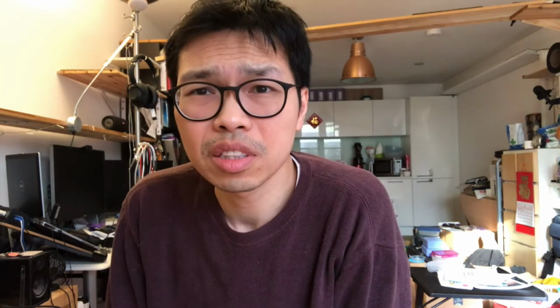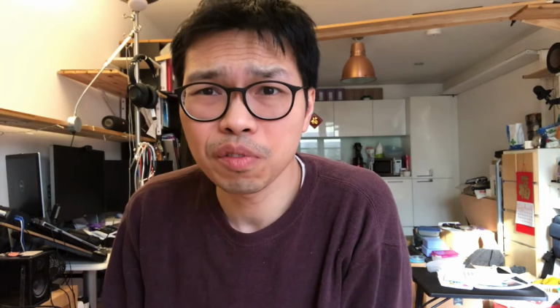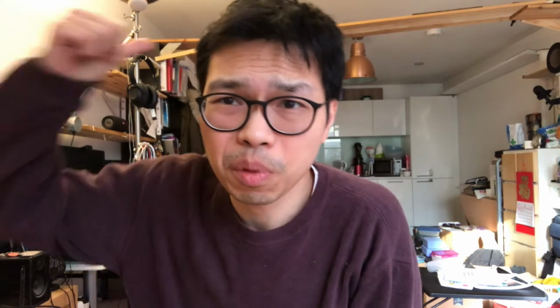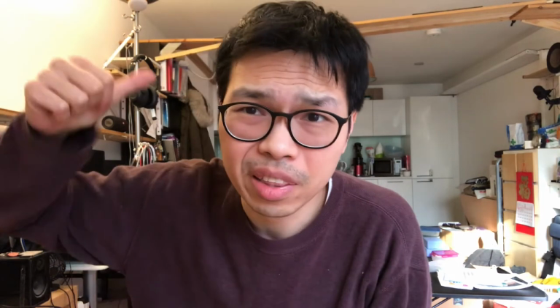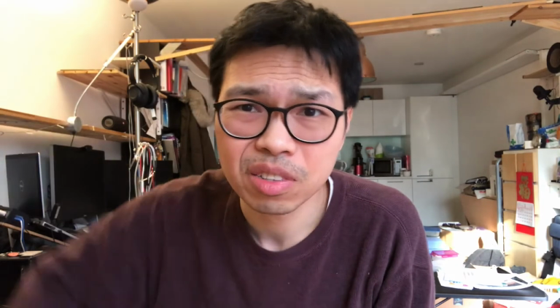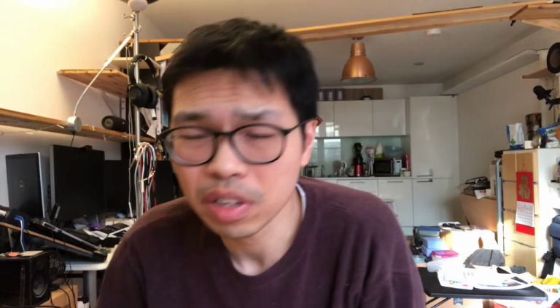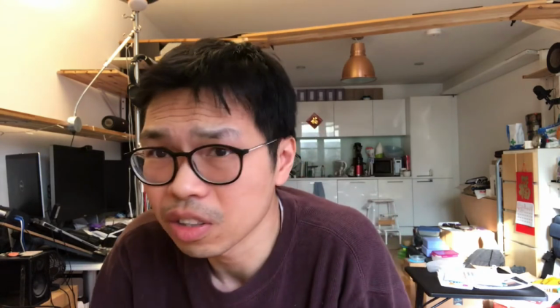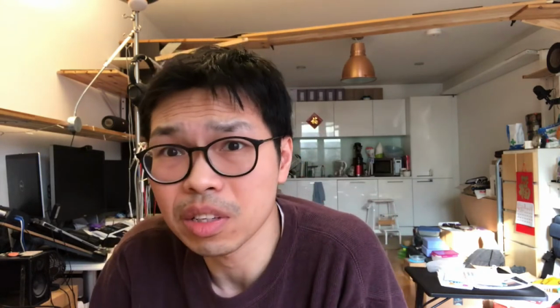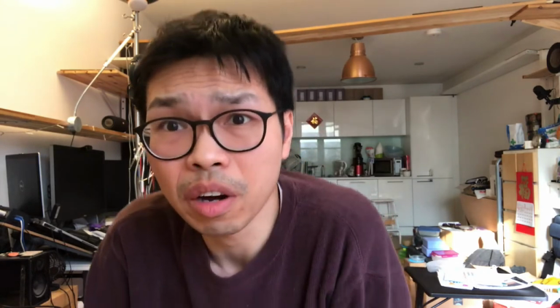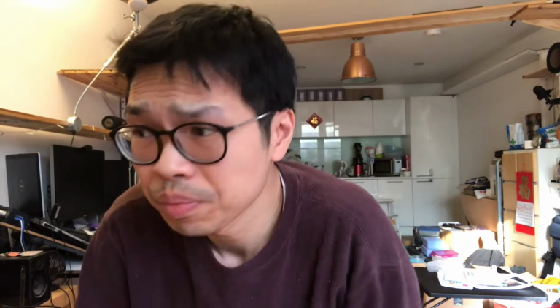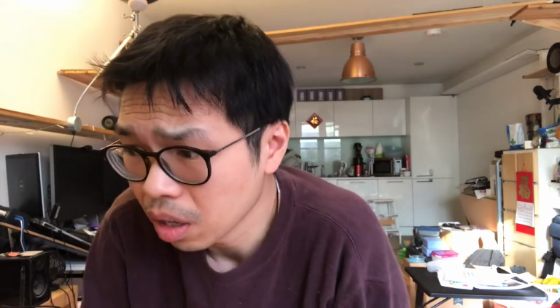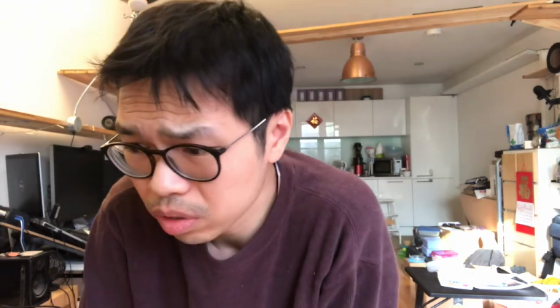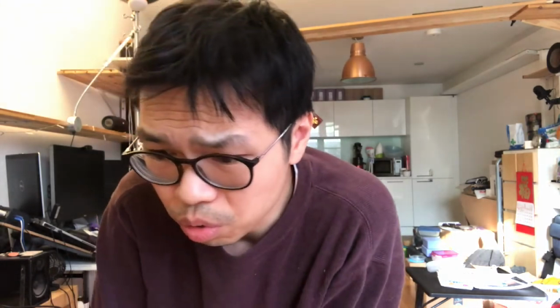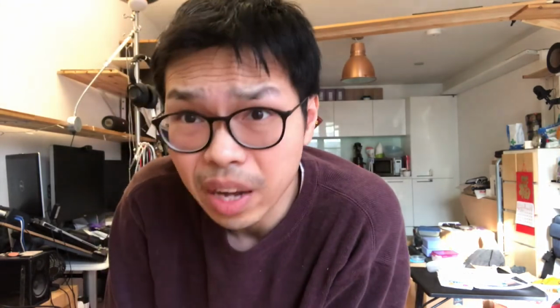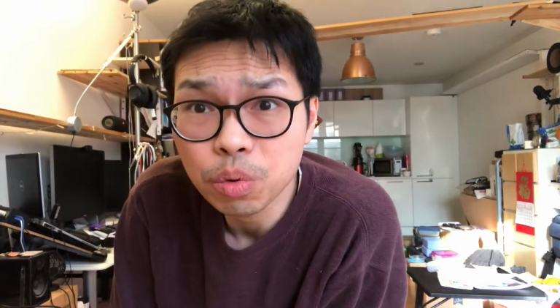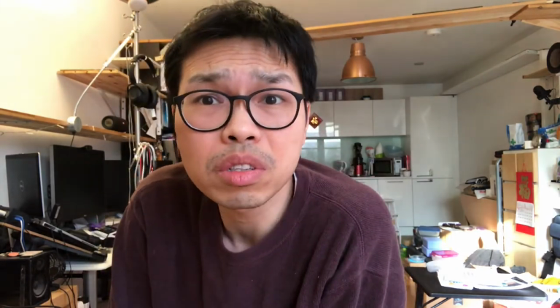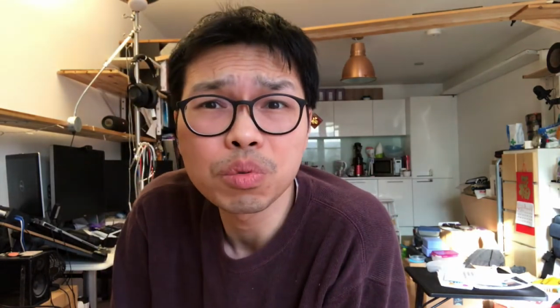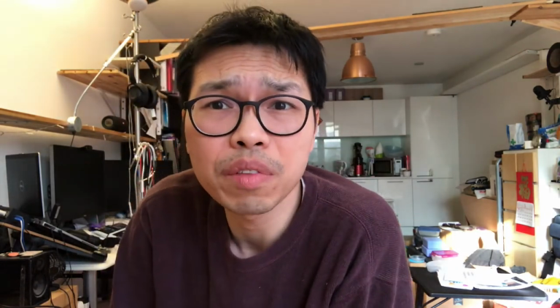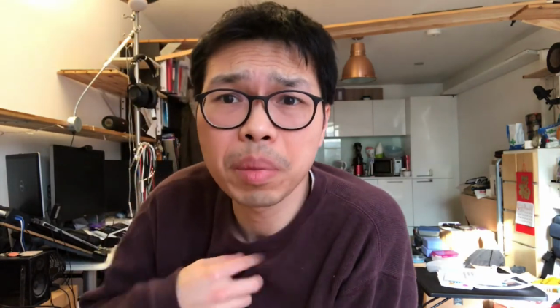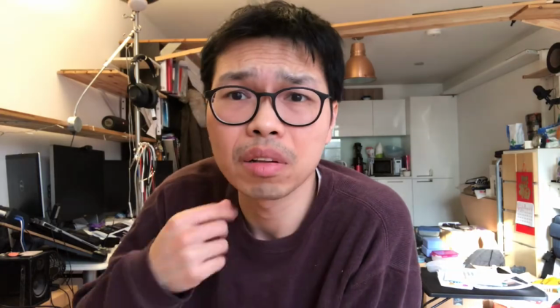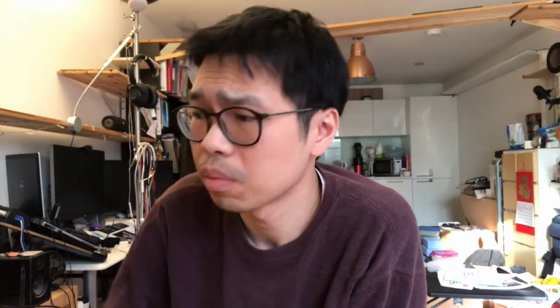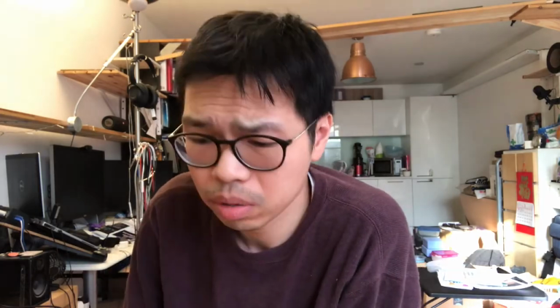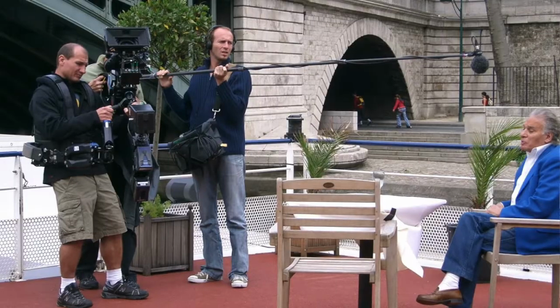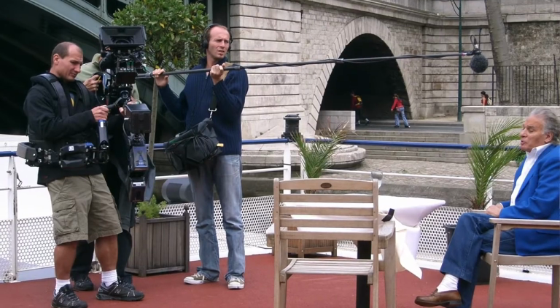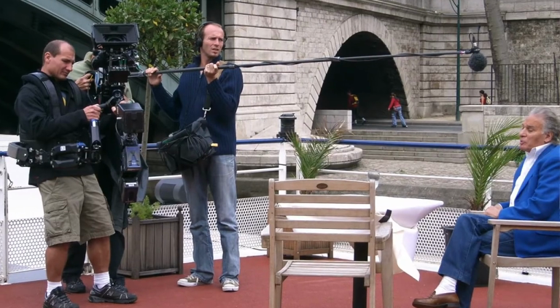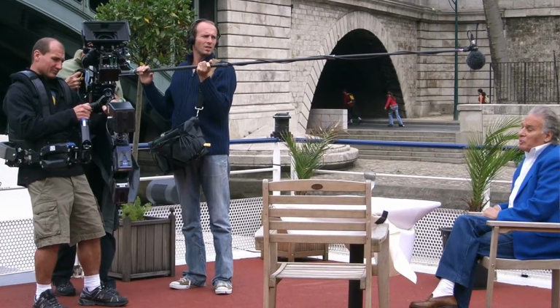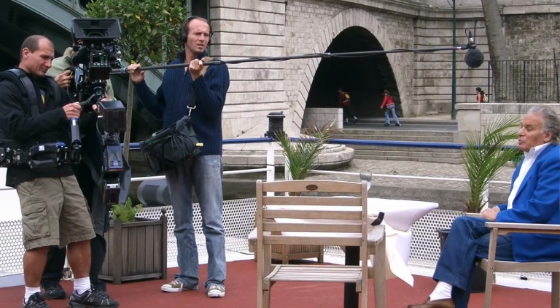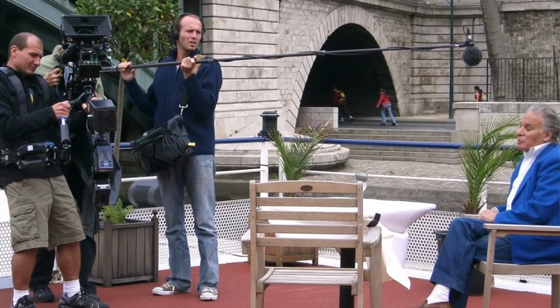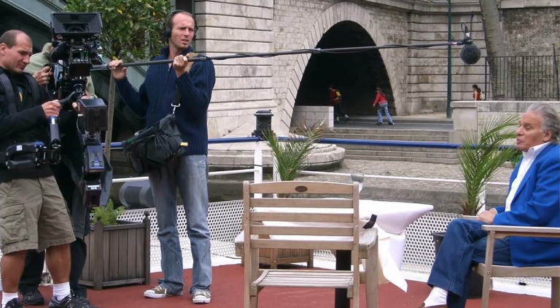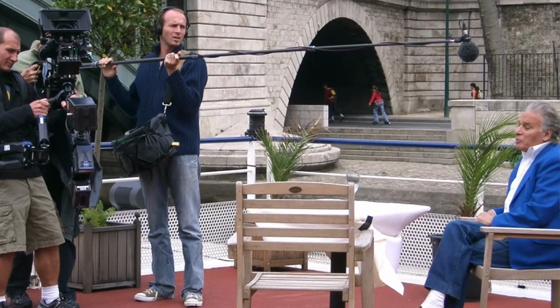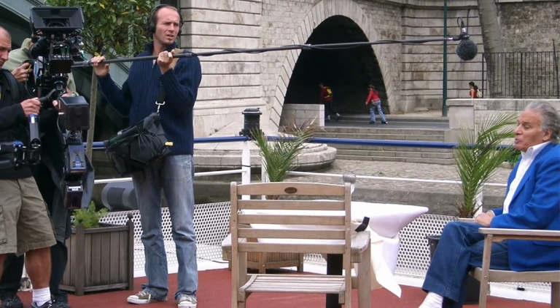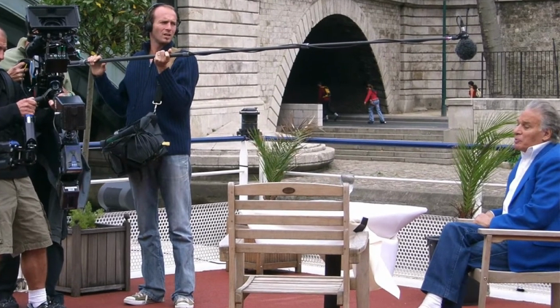Getting voice from back there is a very unlikely scenario. In that situation you would use a lapel or boom mic over people when recording a video.